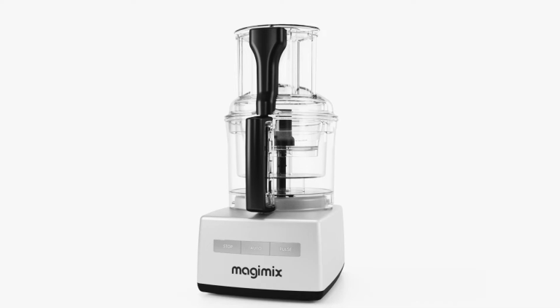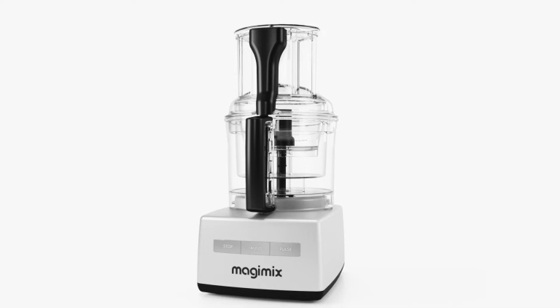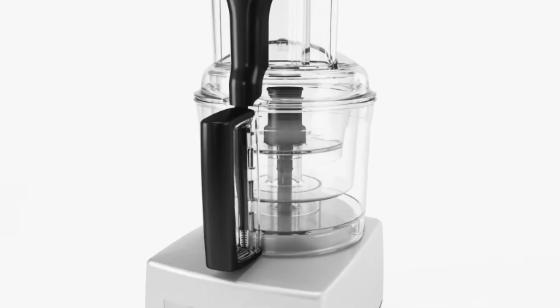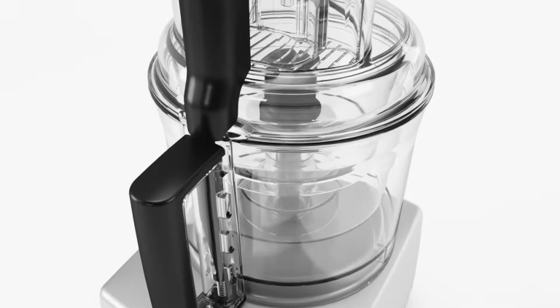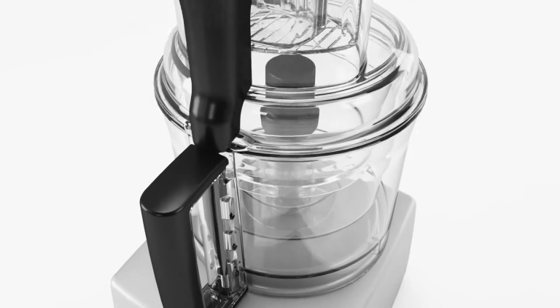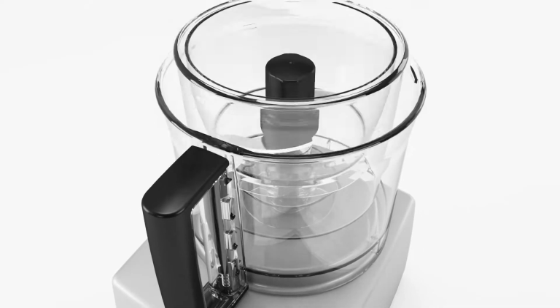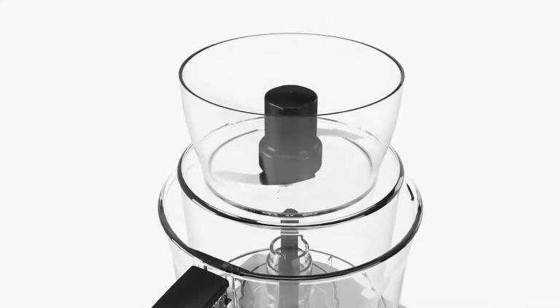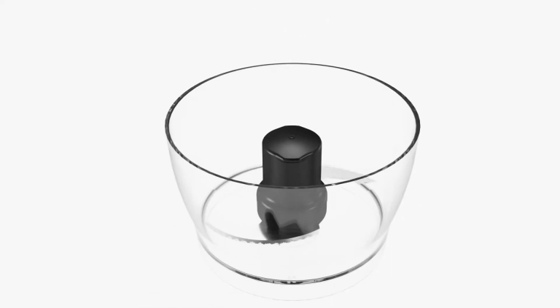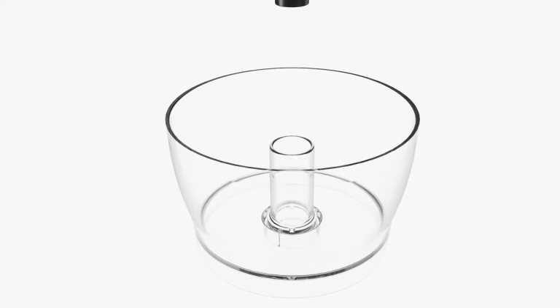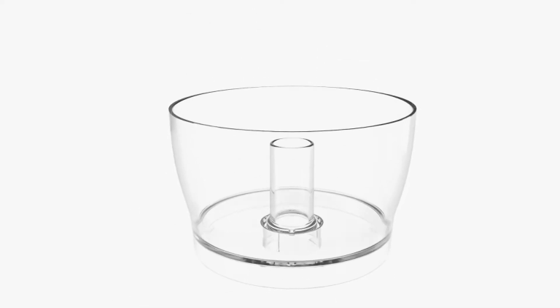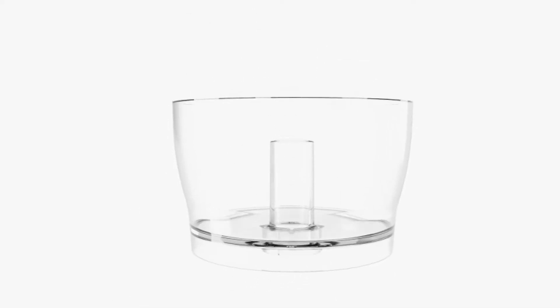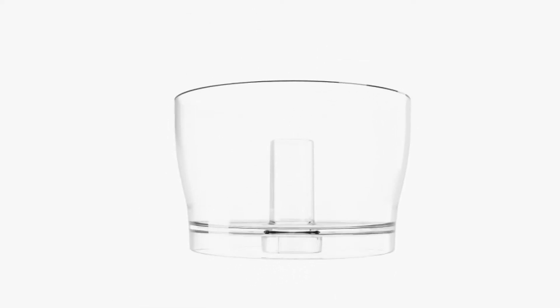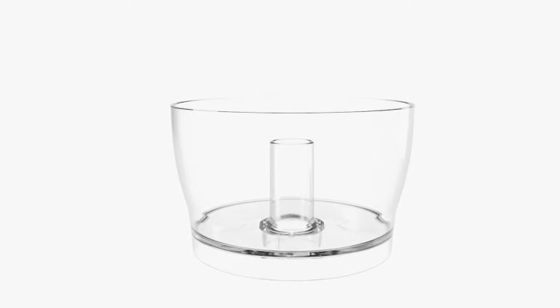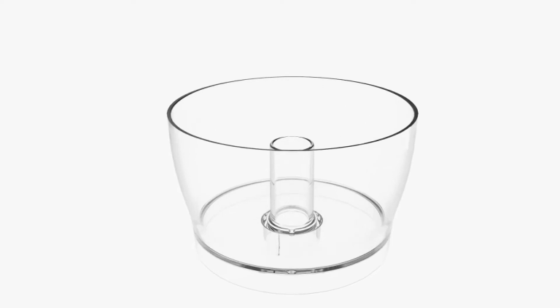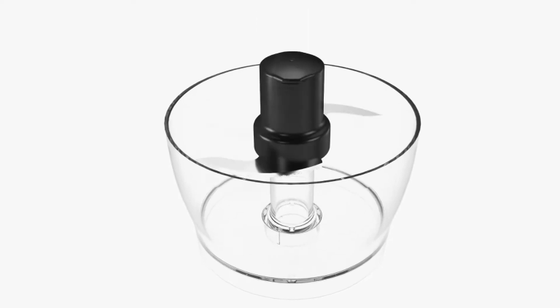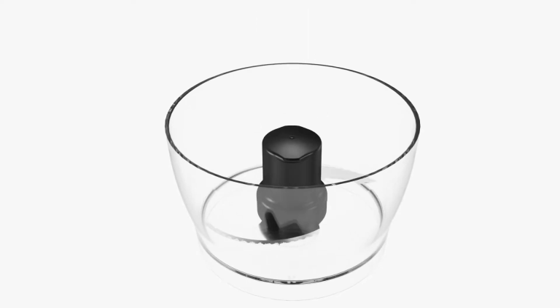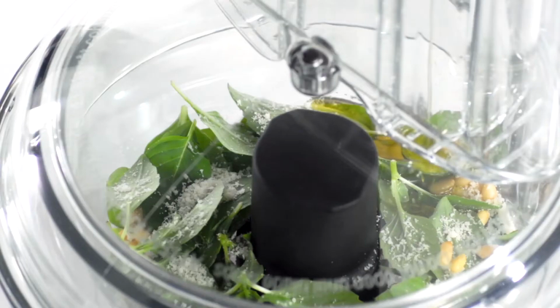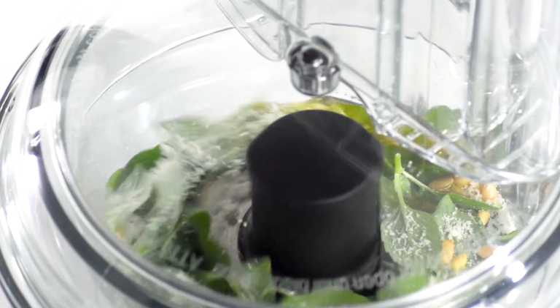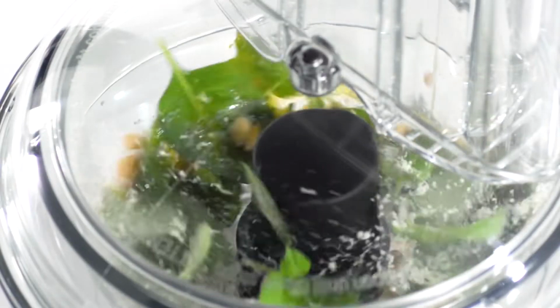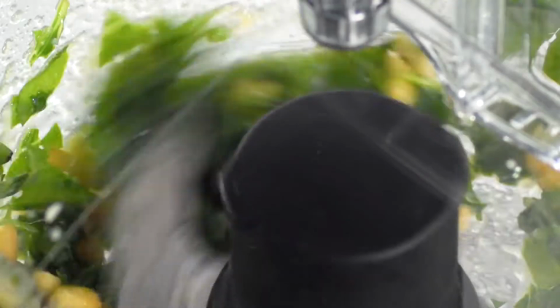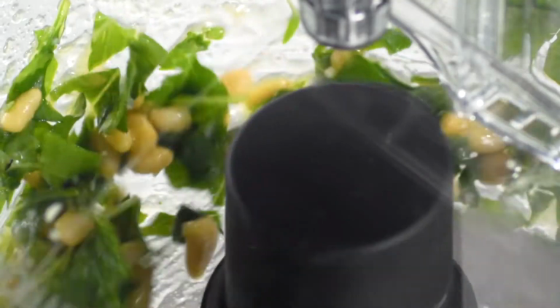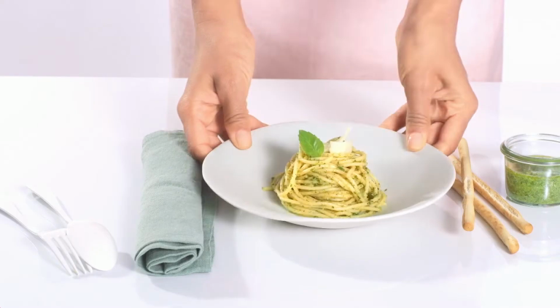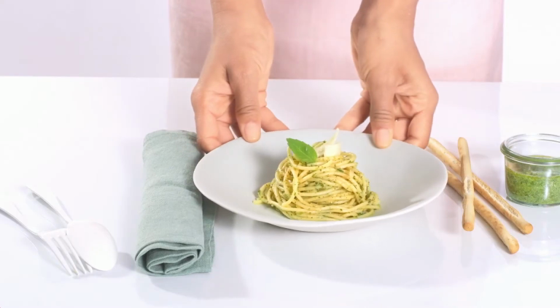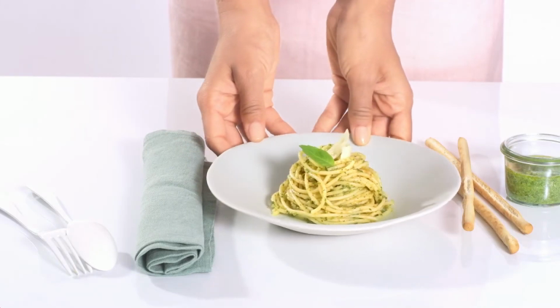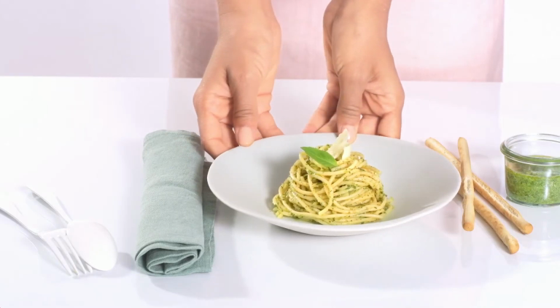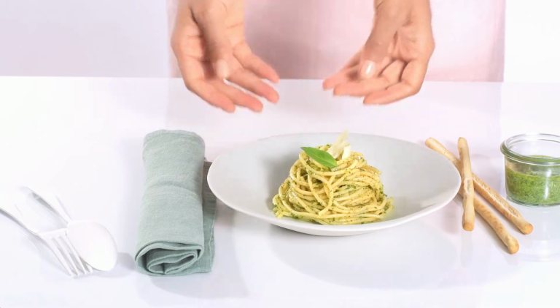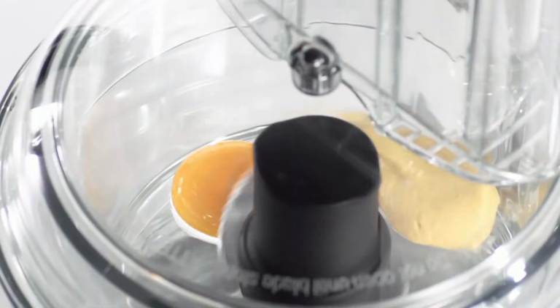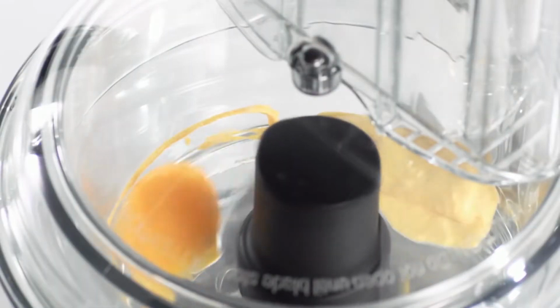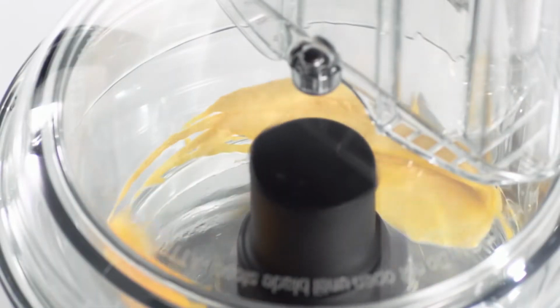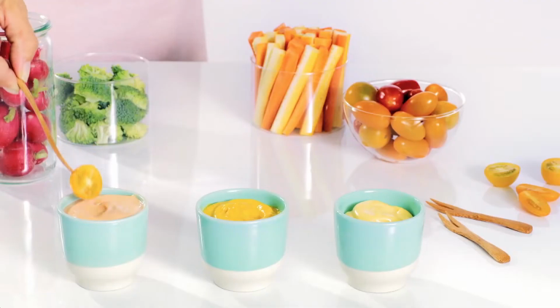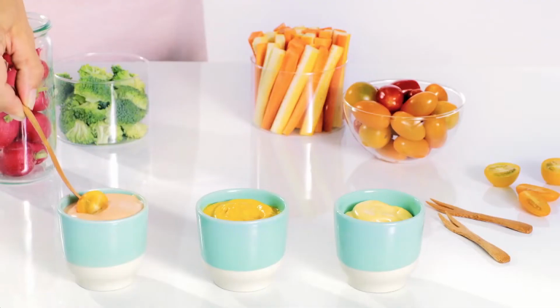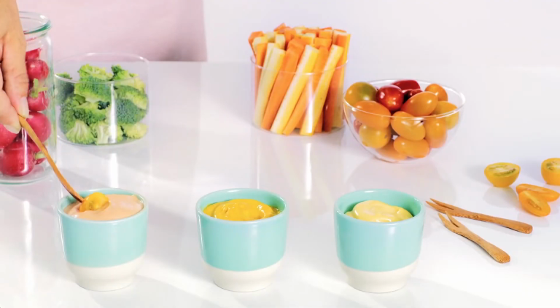Magimix food processors come with three bowls: the mini, midi and main. The mini bowl is ideal for chopping, mixing and combining small quantities — from a delicious pesto sauce to the perfect one egg mayonnaise dip.